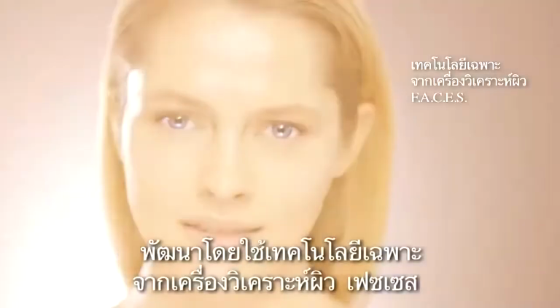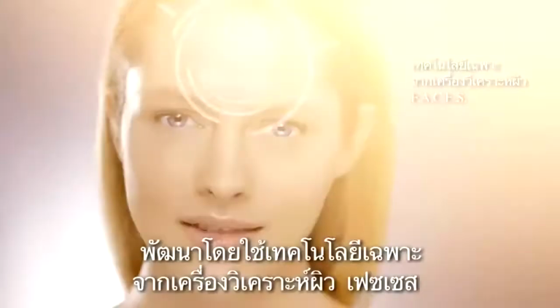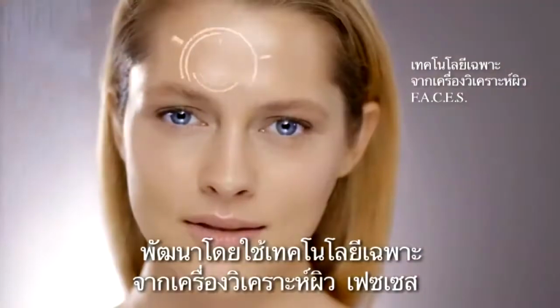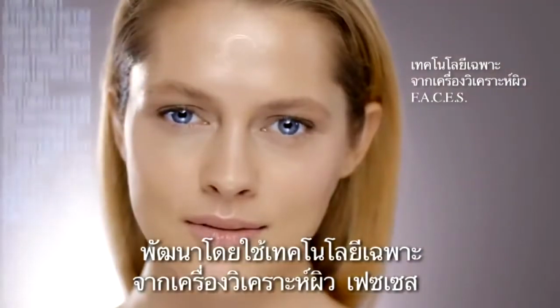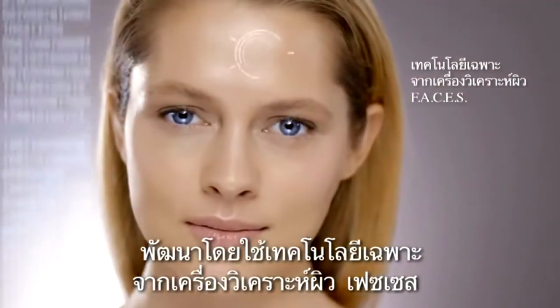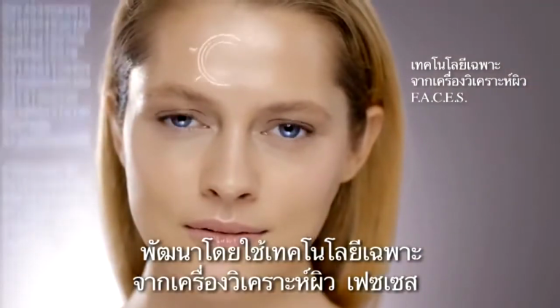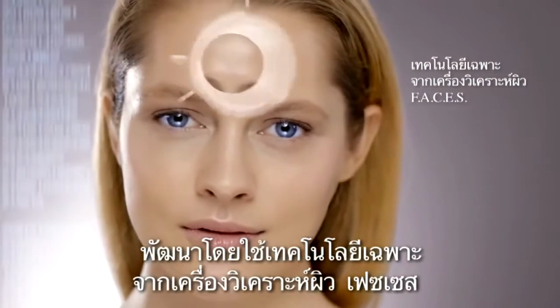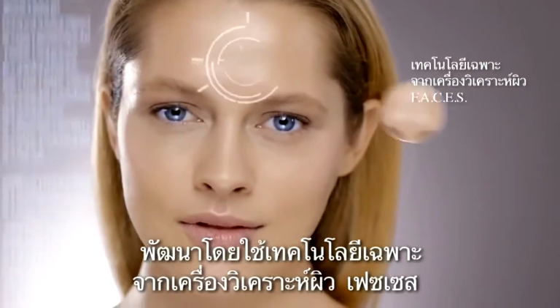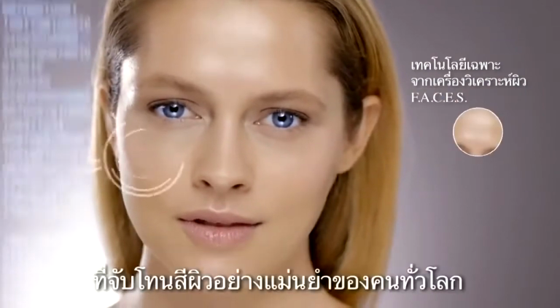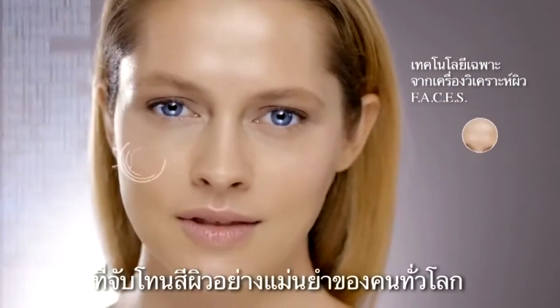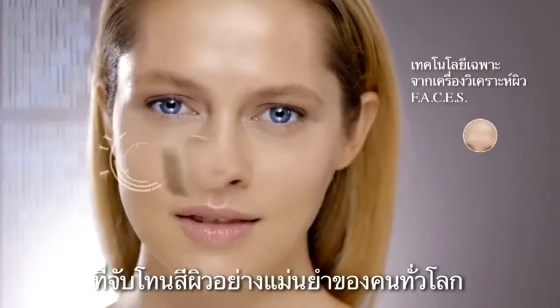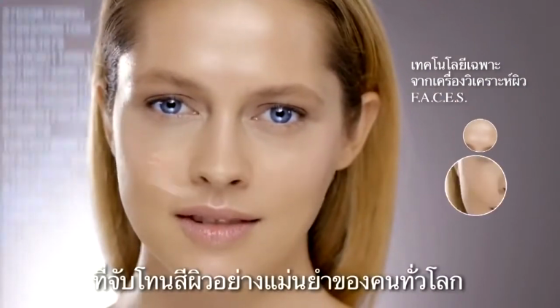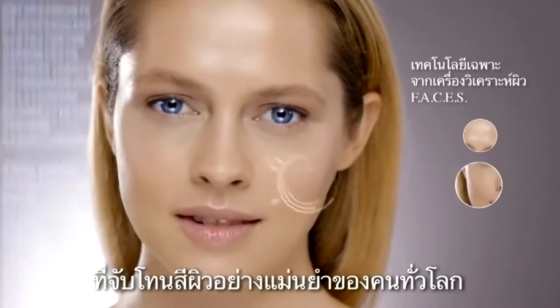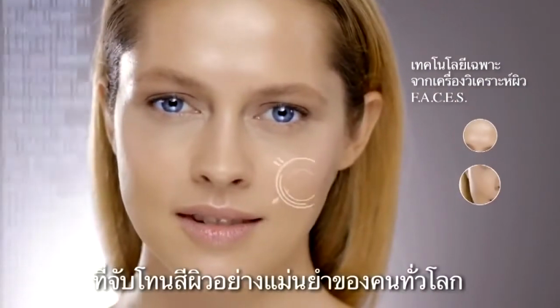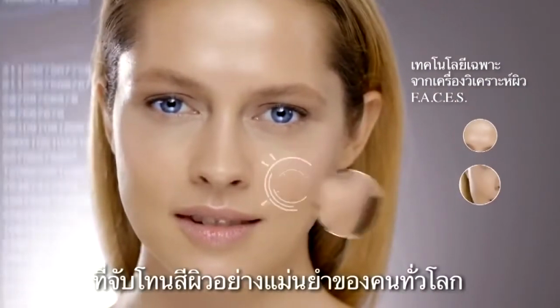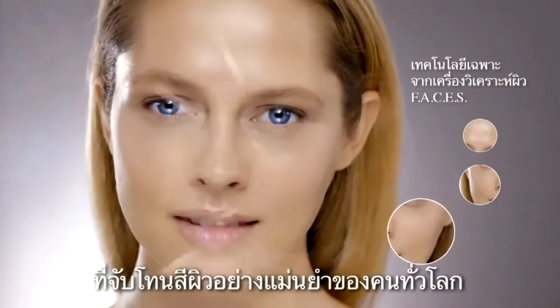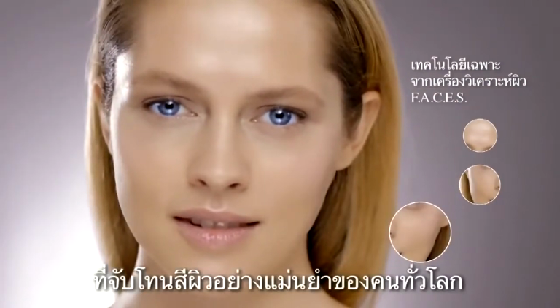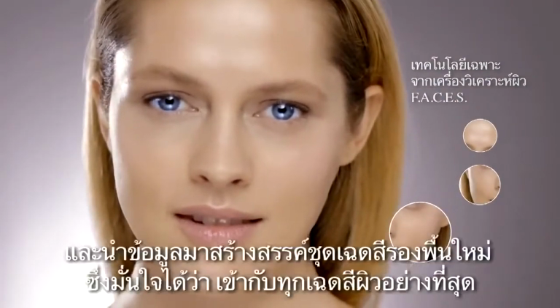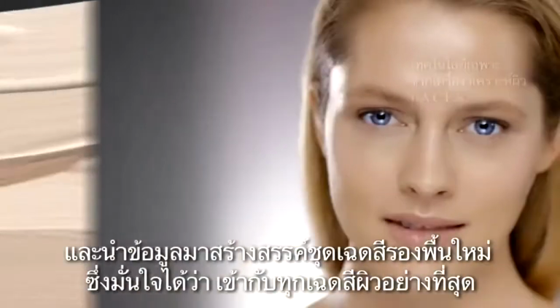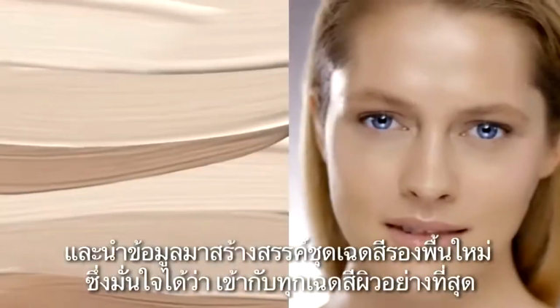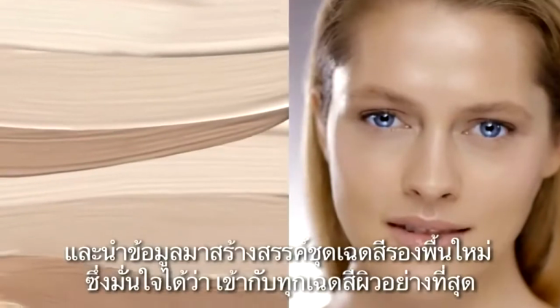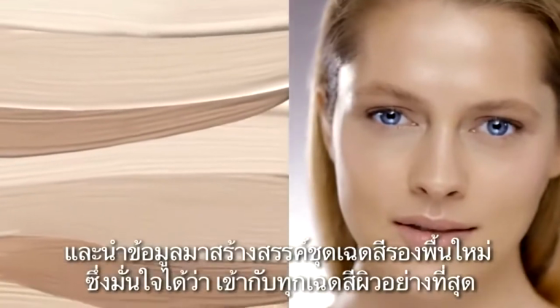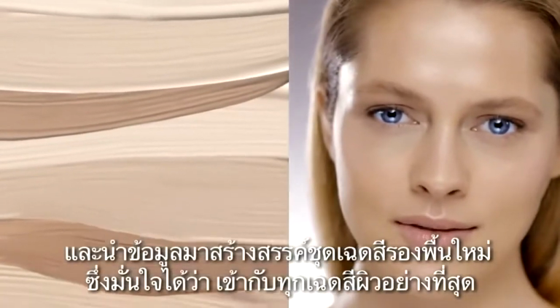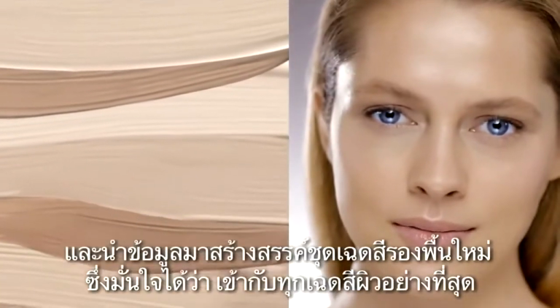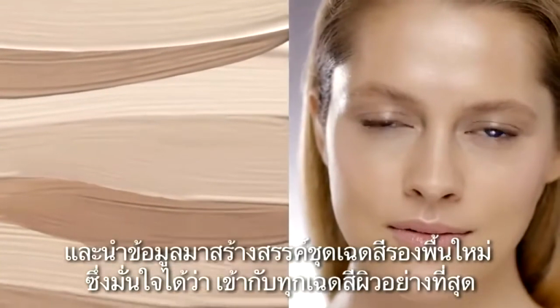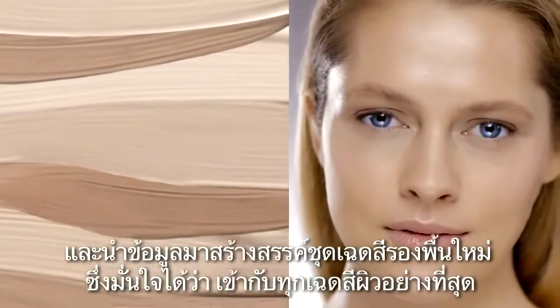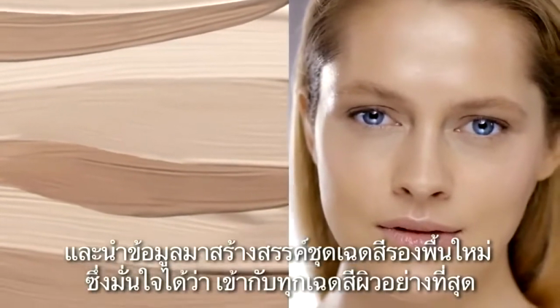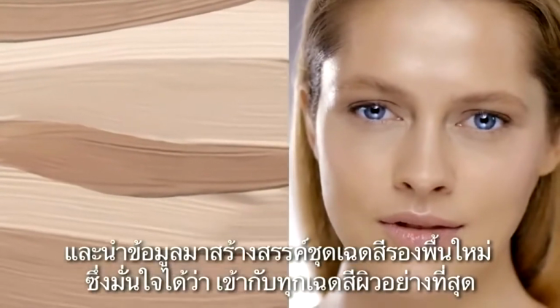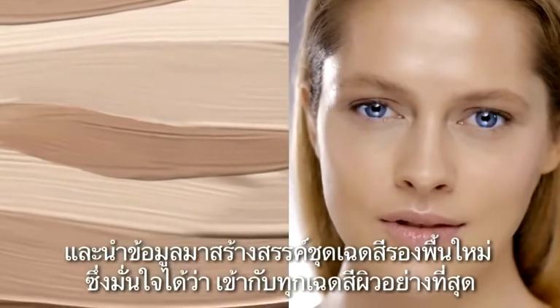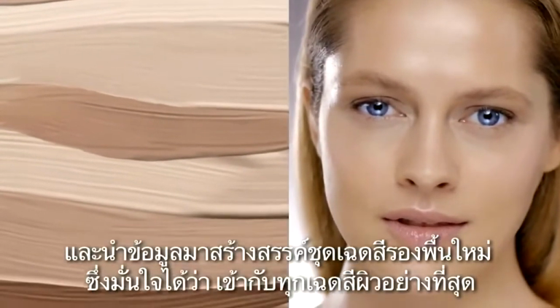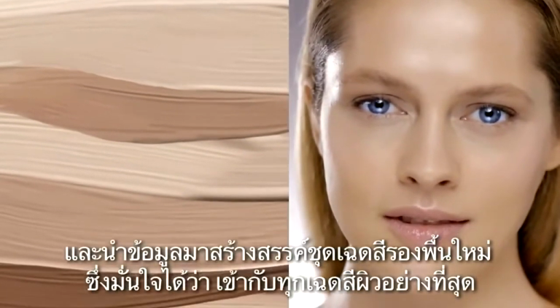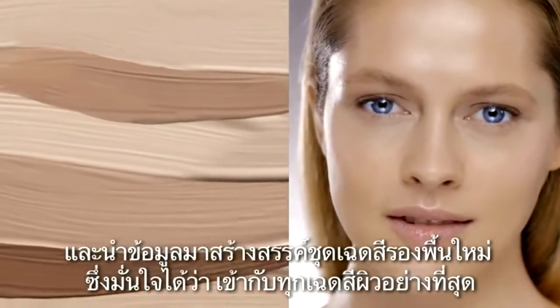It was developed using our exclusive Faces technology to capture accurate skin tones from around the globe. And that data was used to create a new foundation shade palette that ensures an ideal skin tone match.